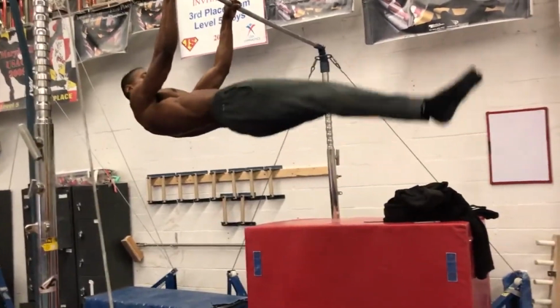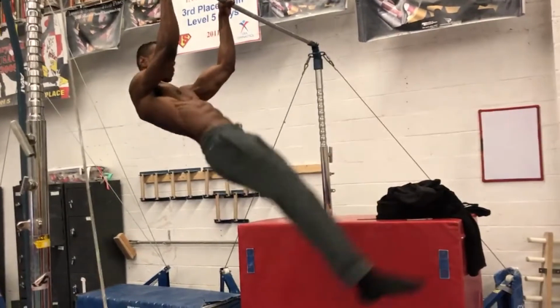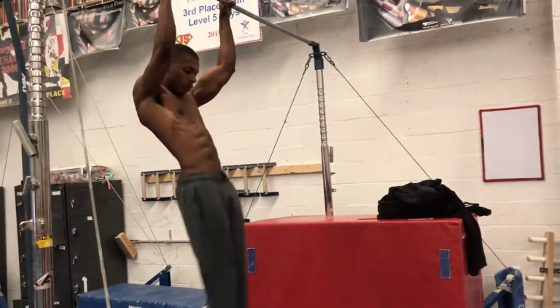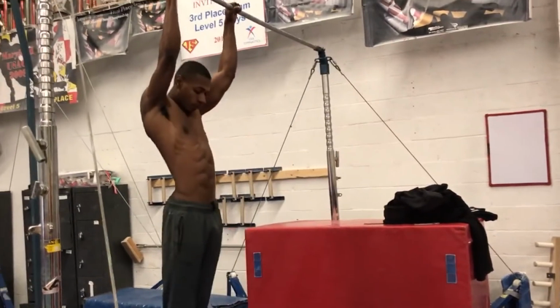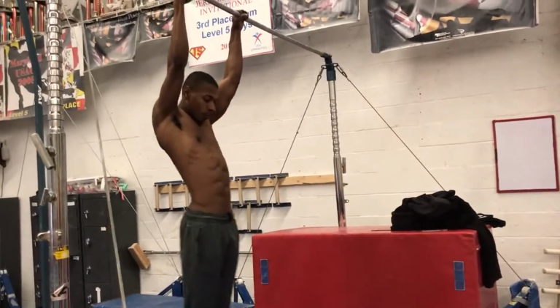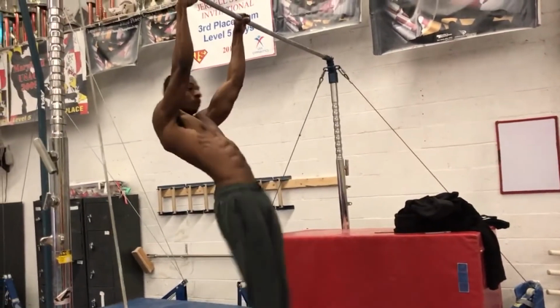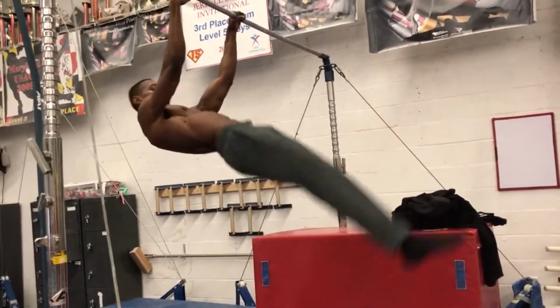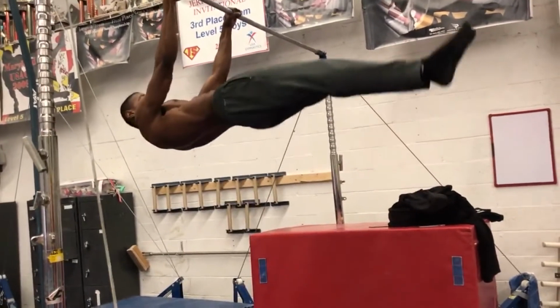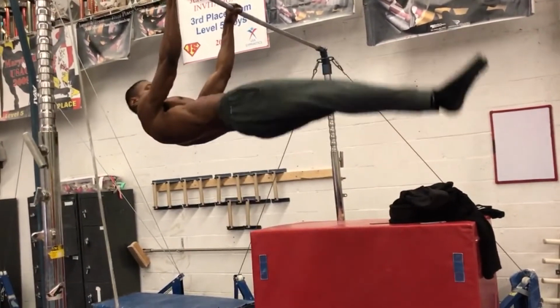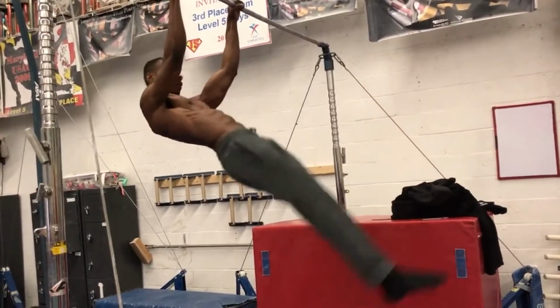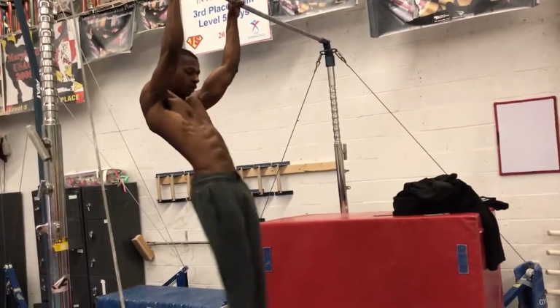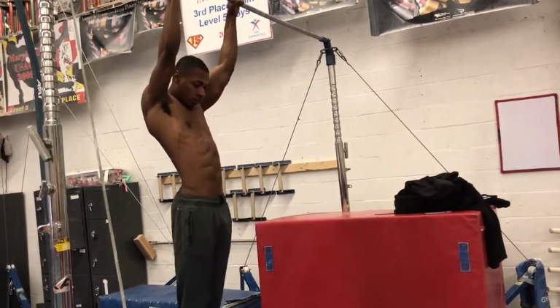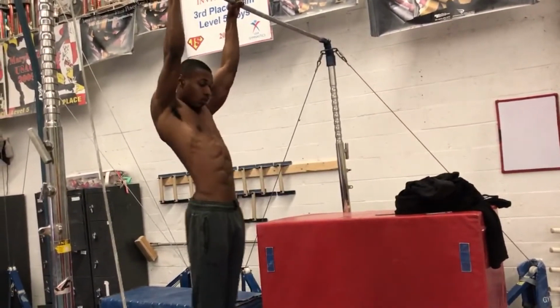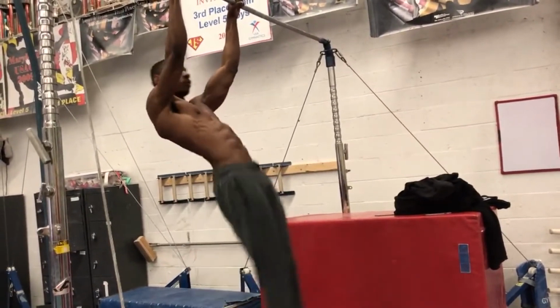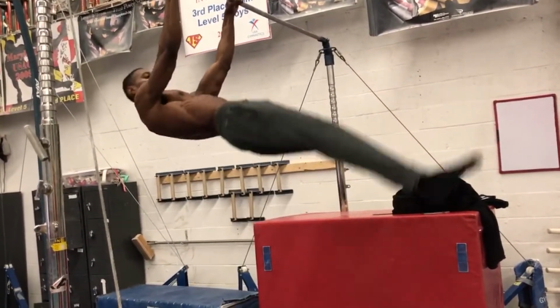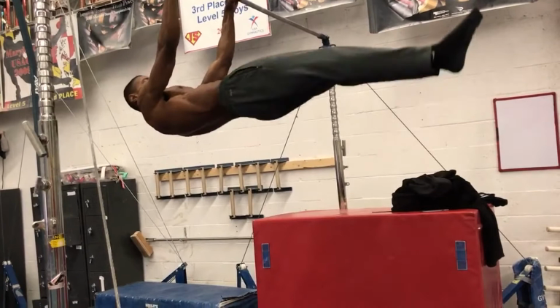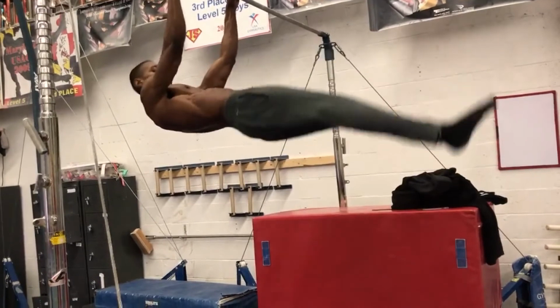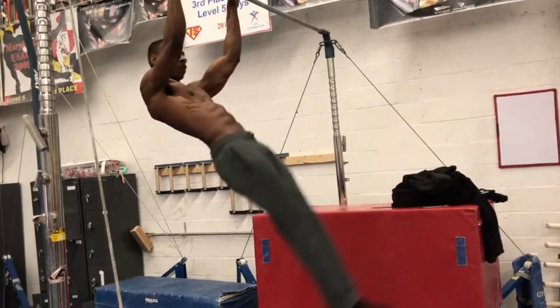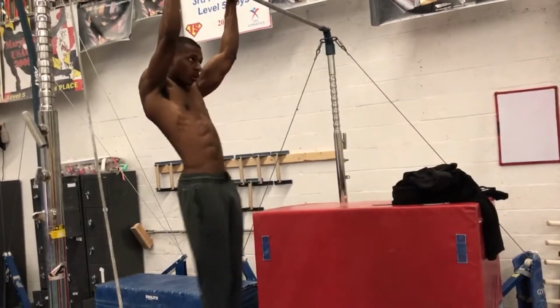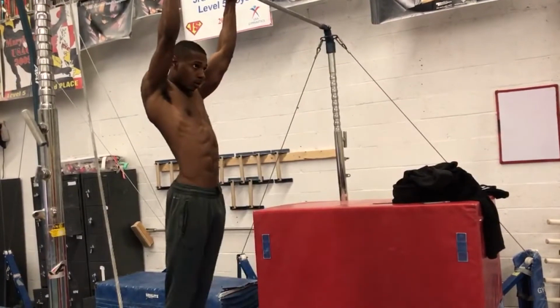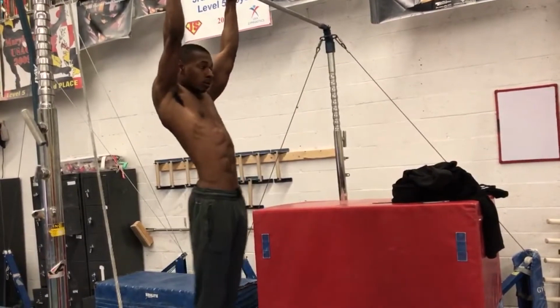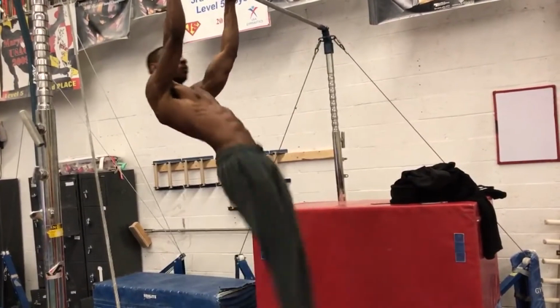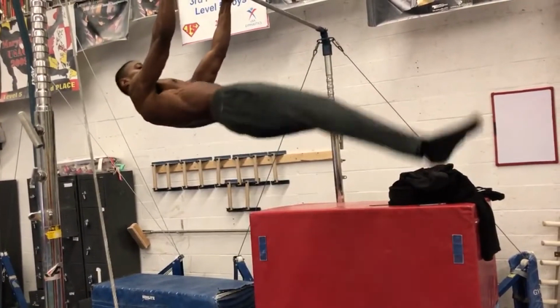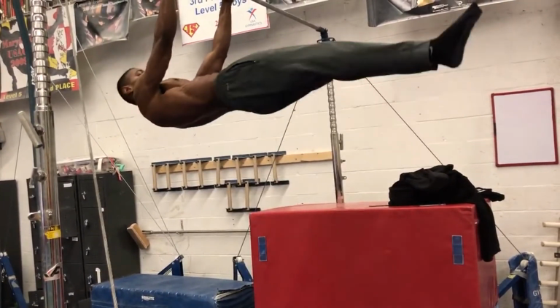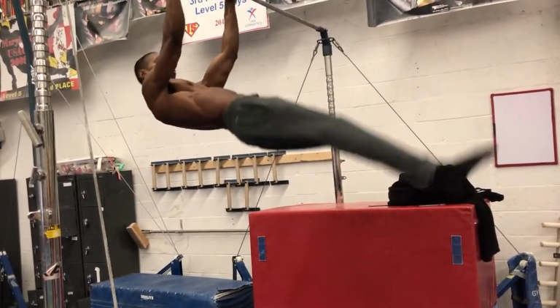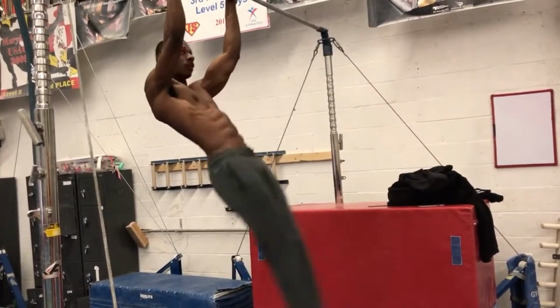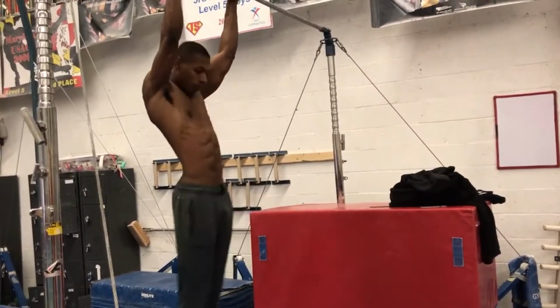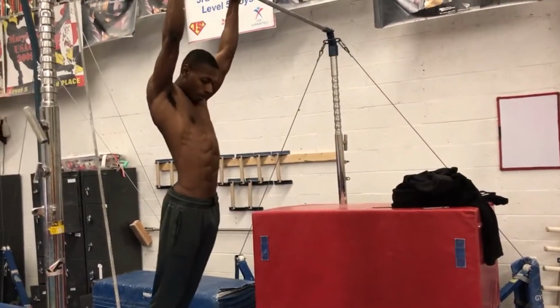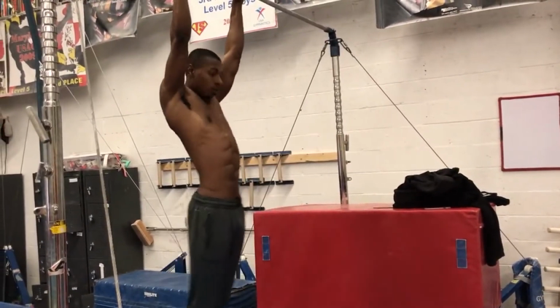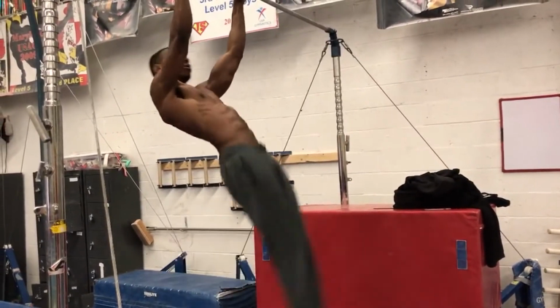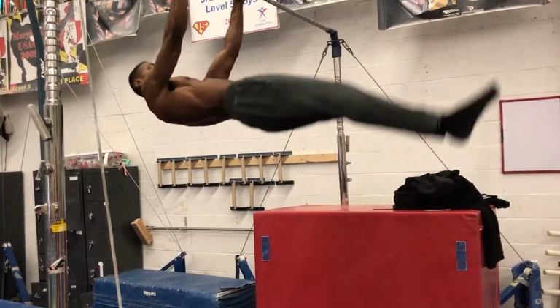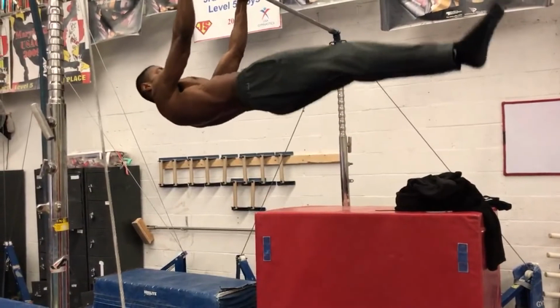And here you see what I call the front lever raises. This is personally how I got mine — just doing like five sets of five, just focusing on lengthening your body.